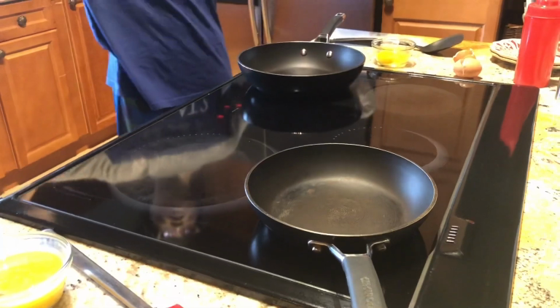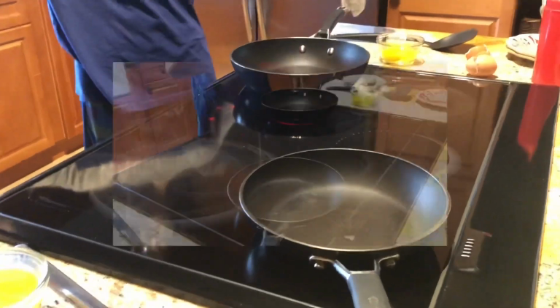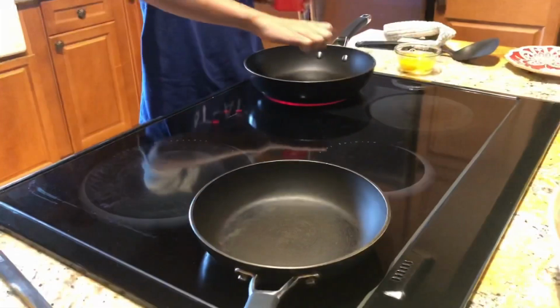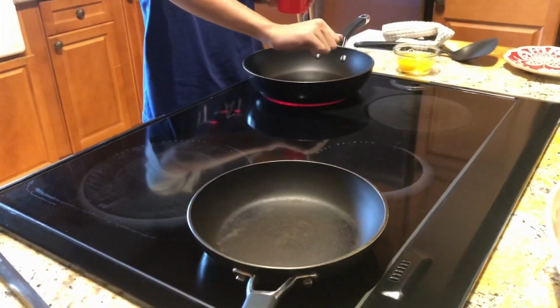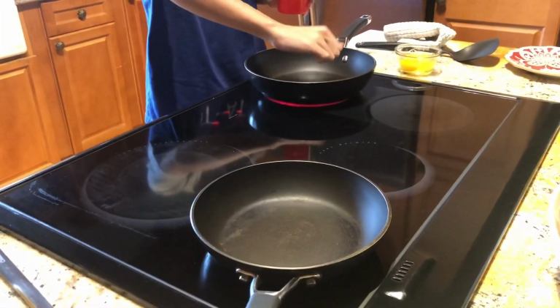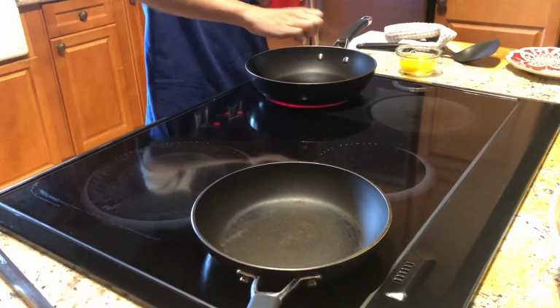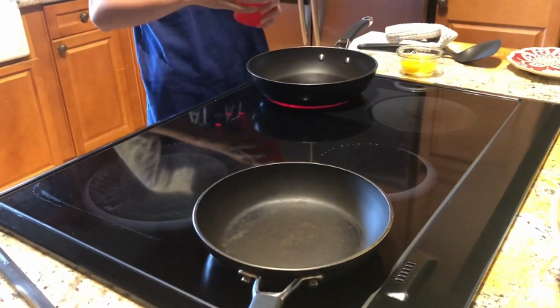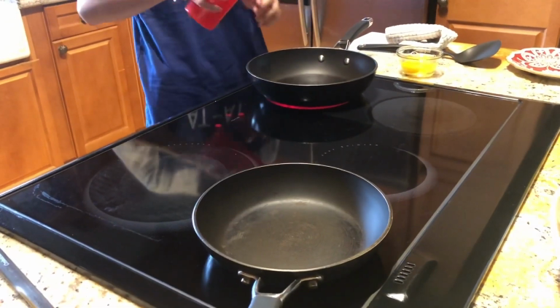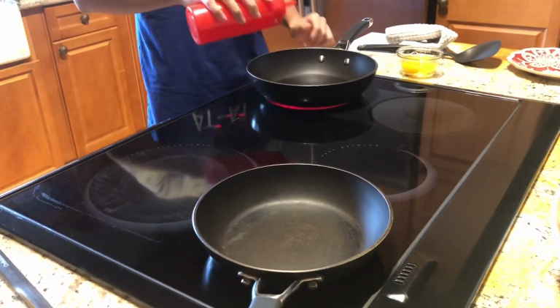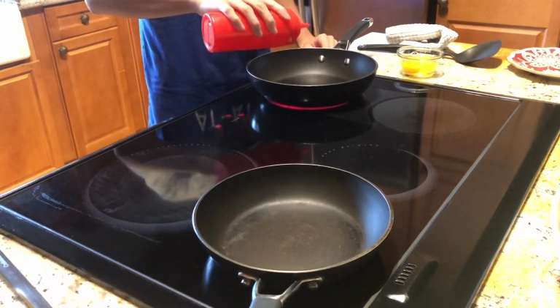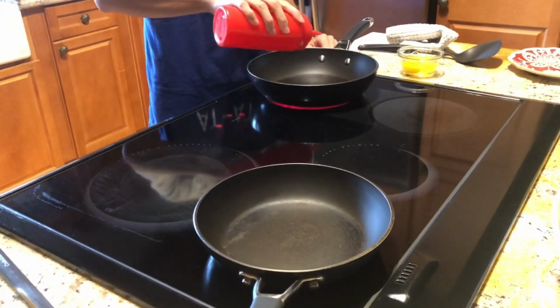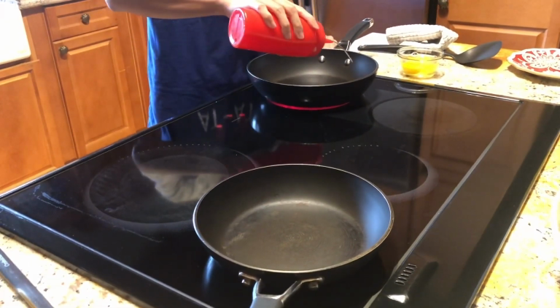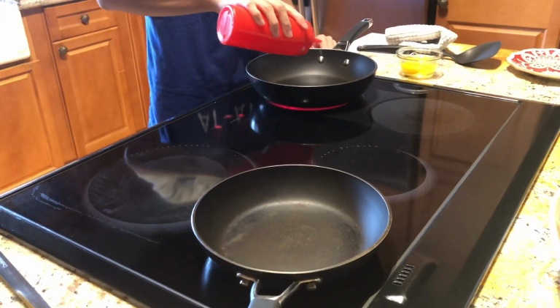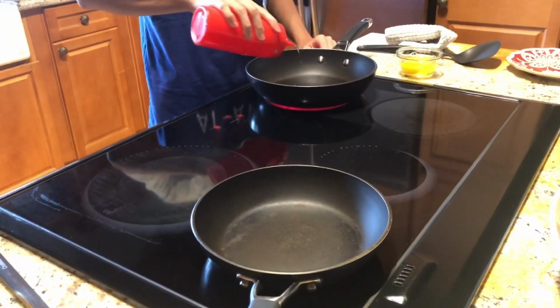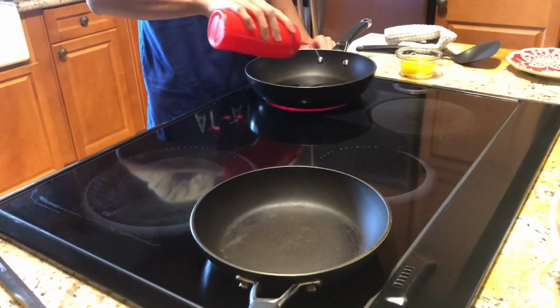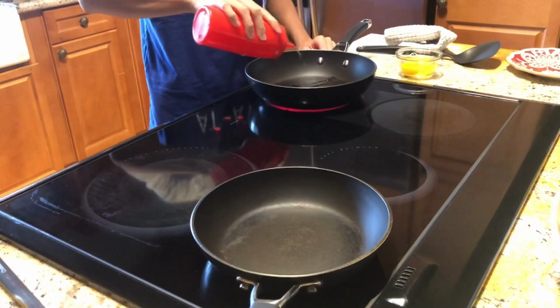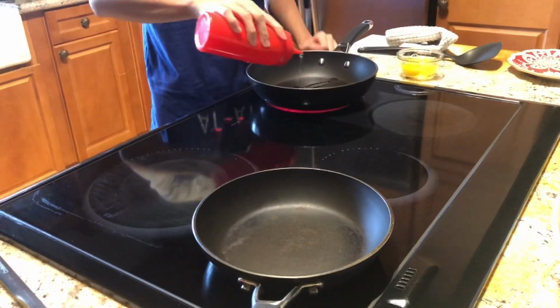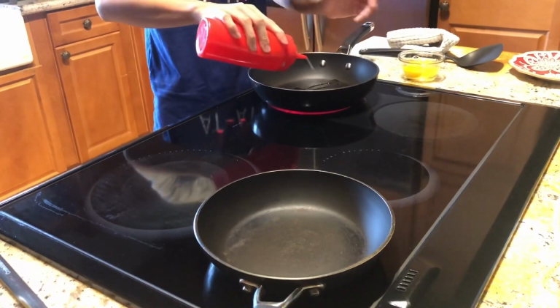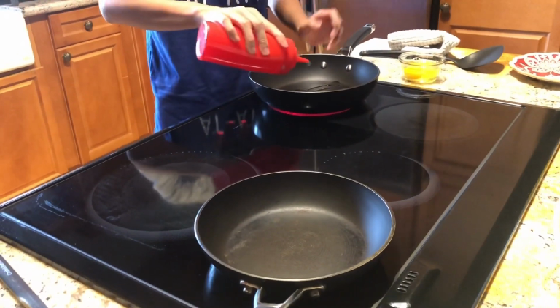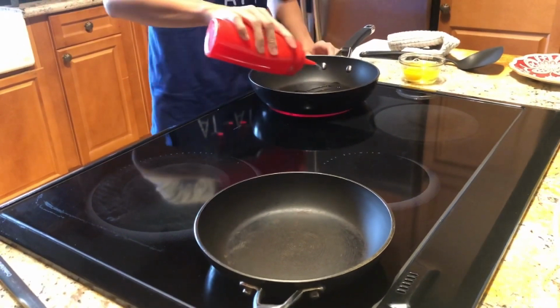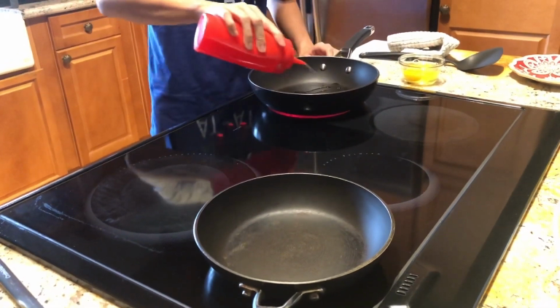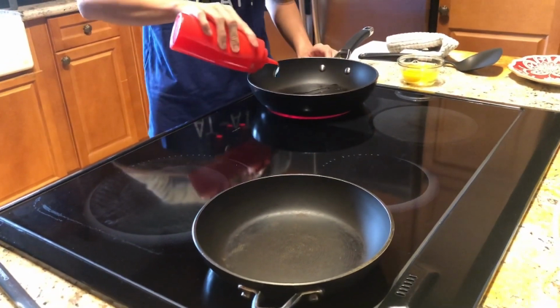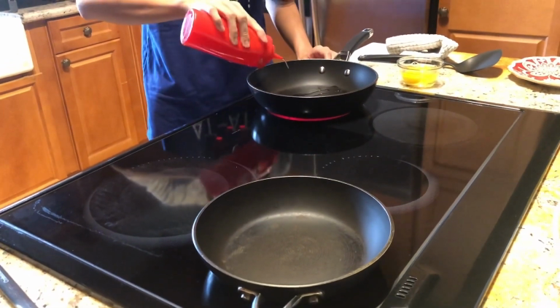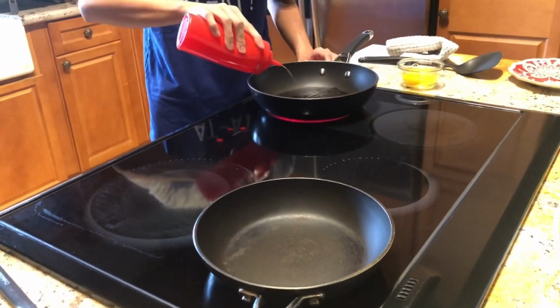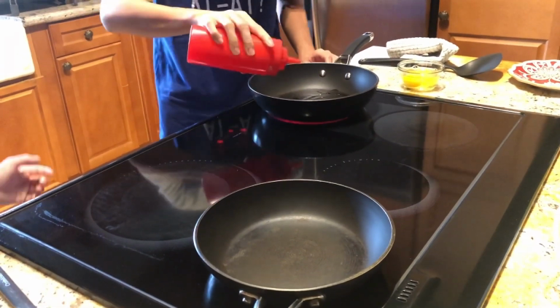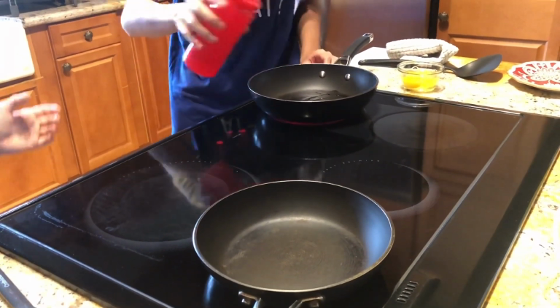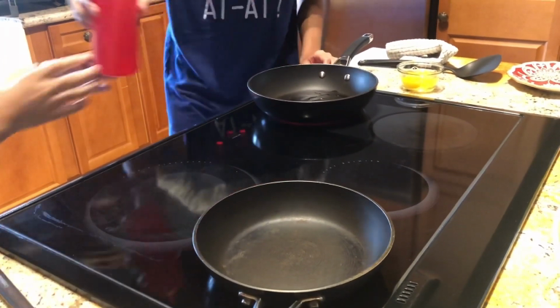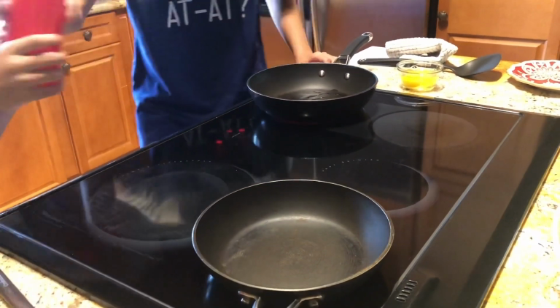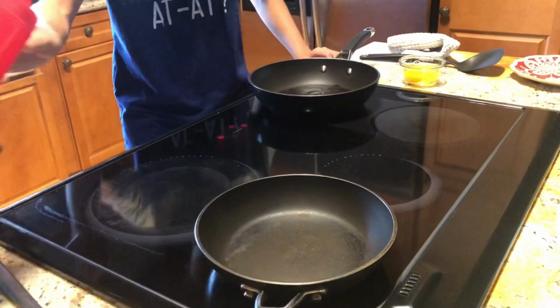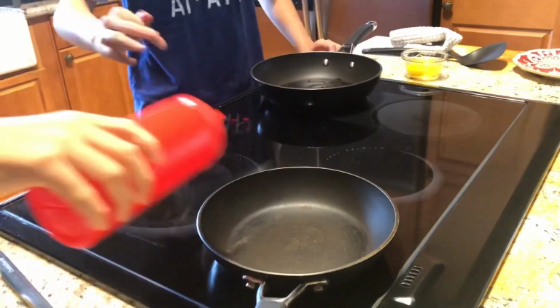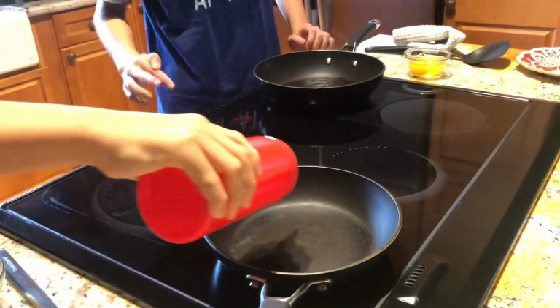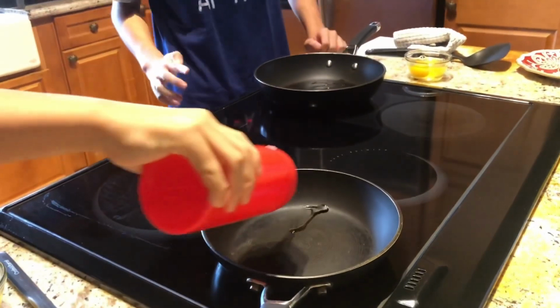If you feel that your pan has medium warmth, put some oil in so the eggs don't stick to the pan. Same for the scrambled eggs.